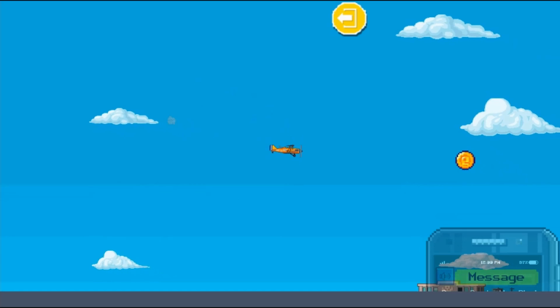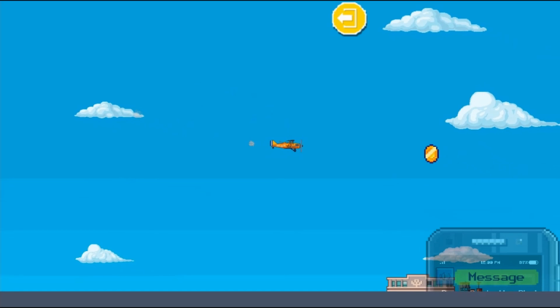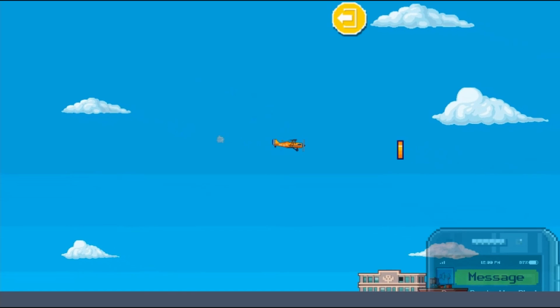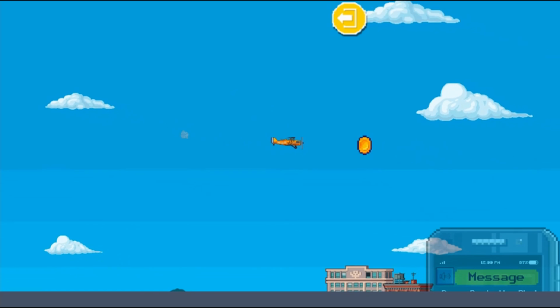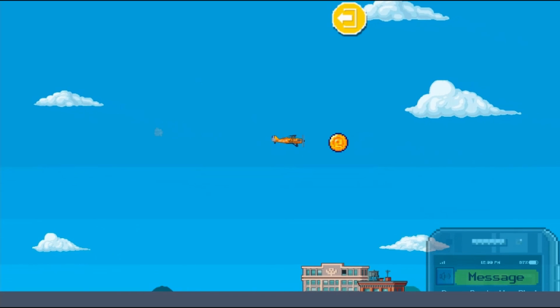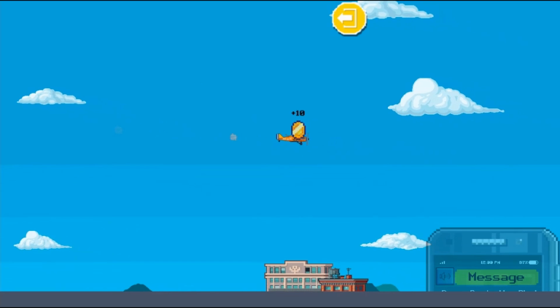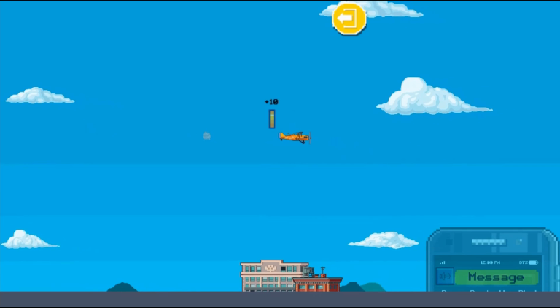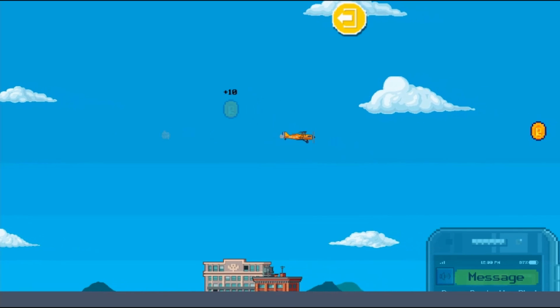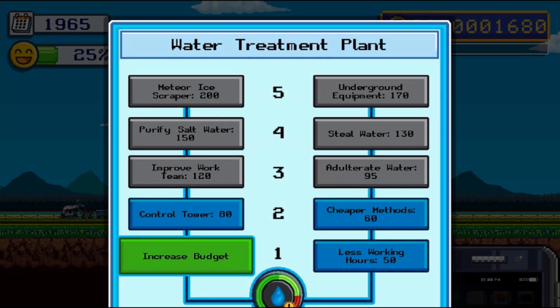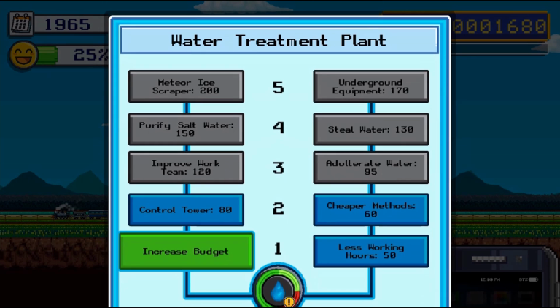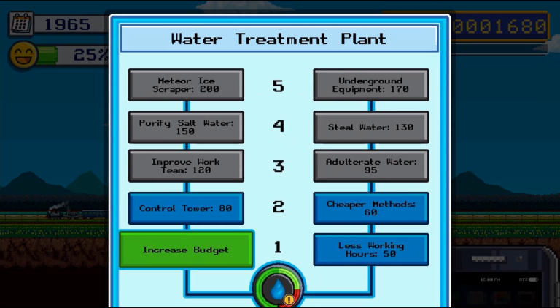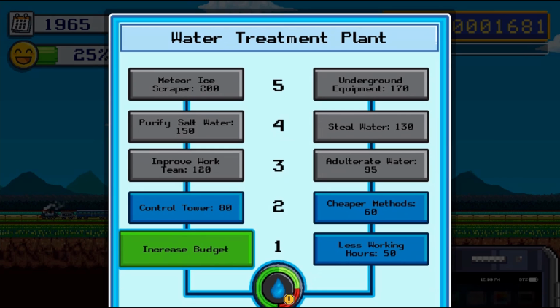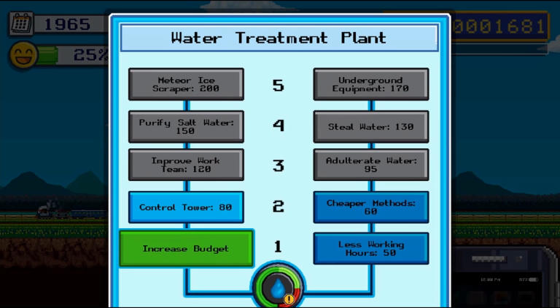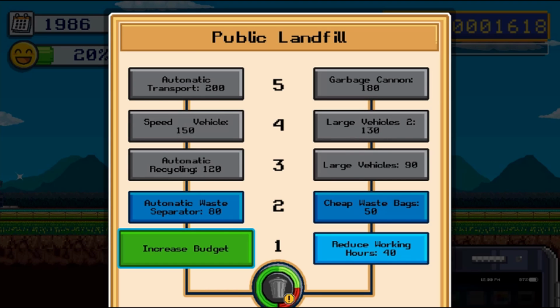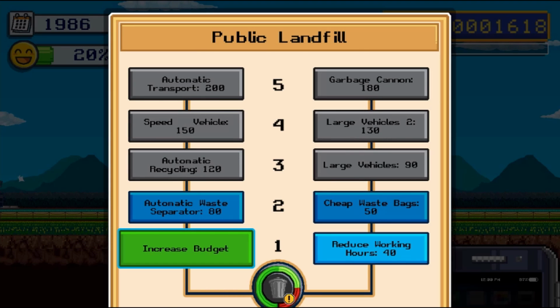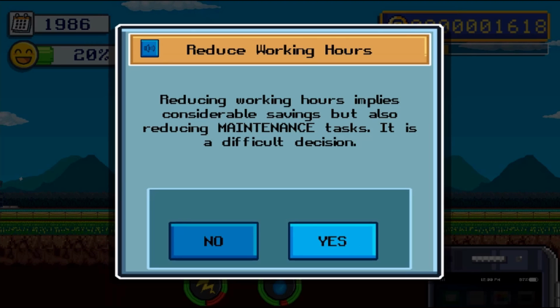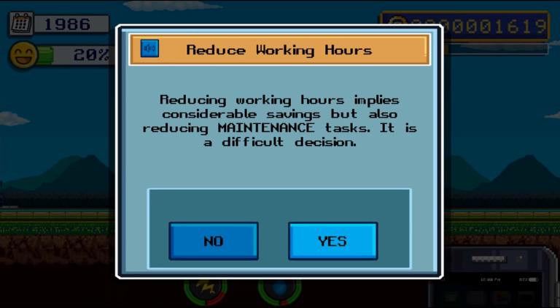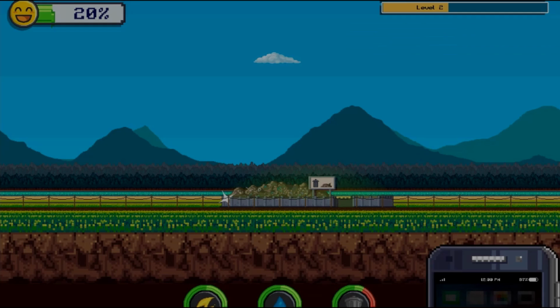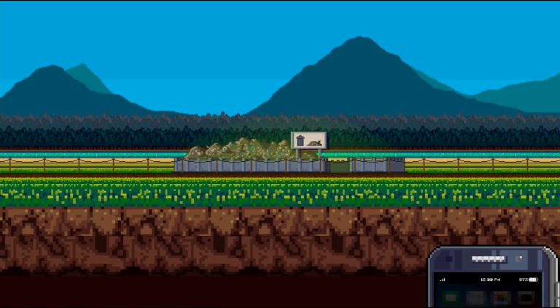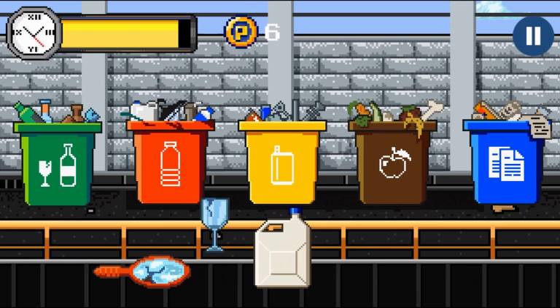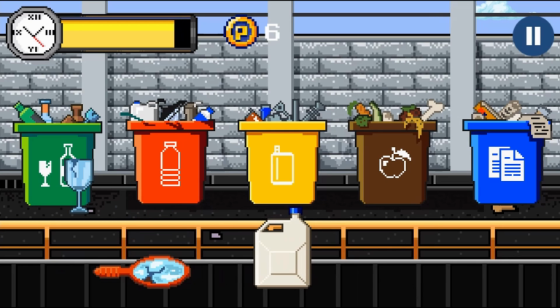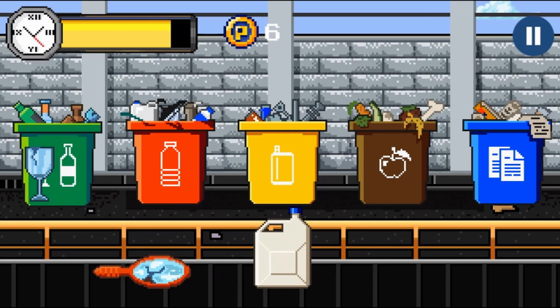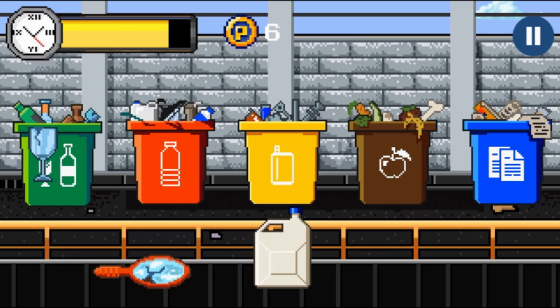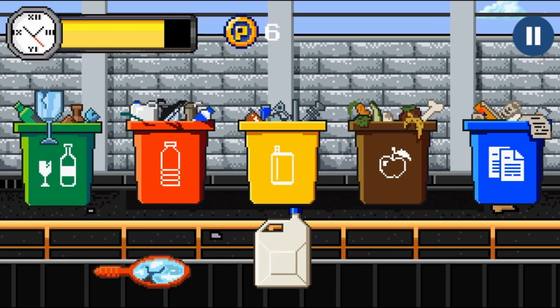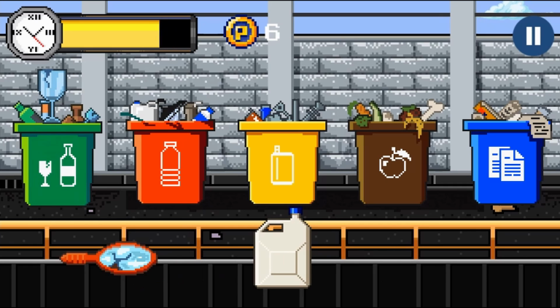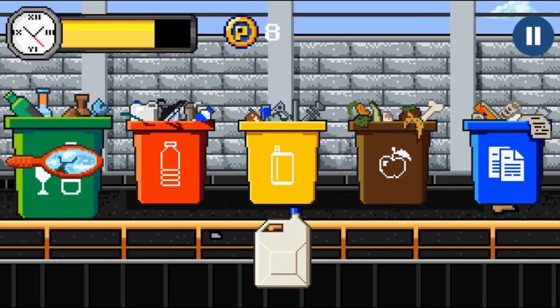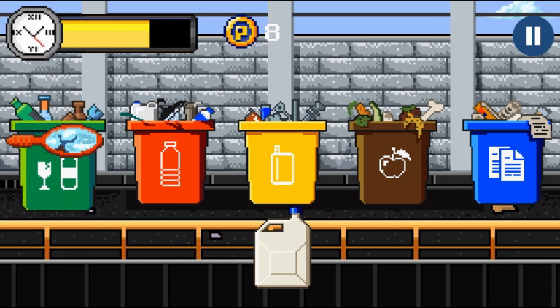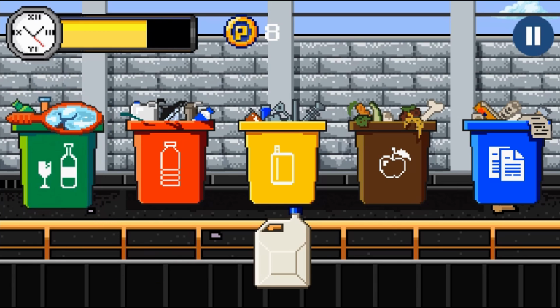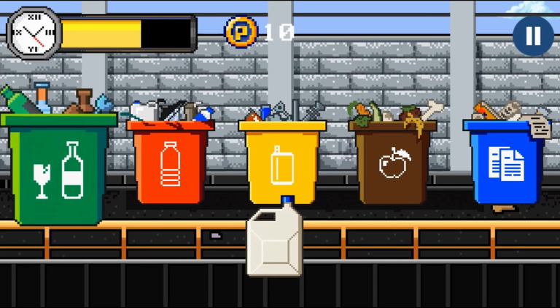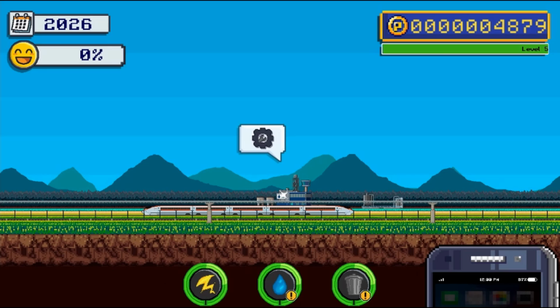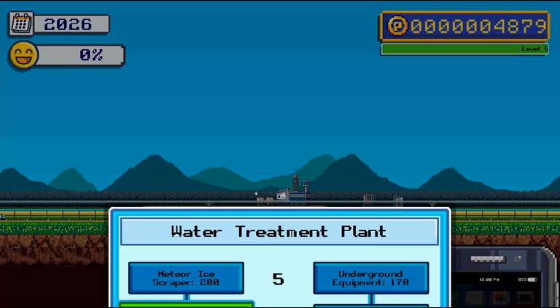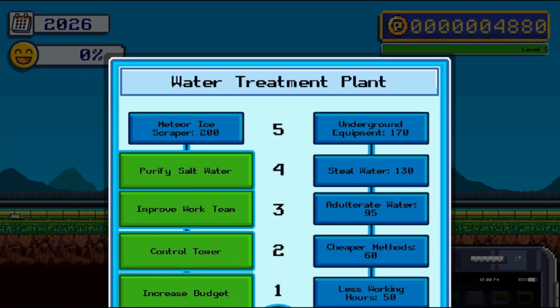In mini-game 3, you will correctly sort garbage by dragging and dropping the correct item into their correct recycle bin. In mini-game 4, you will move a trolley using your left and right arrow keys to bounce garbage bags into the garbage bin.